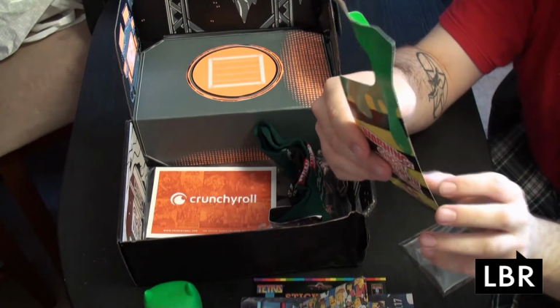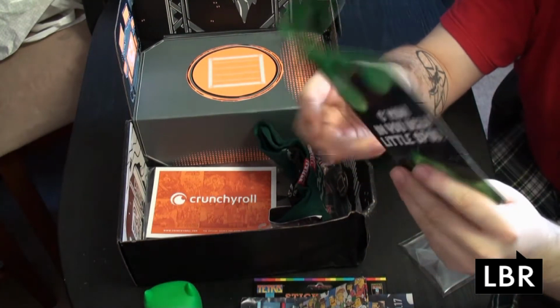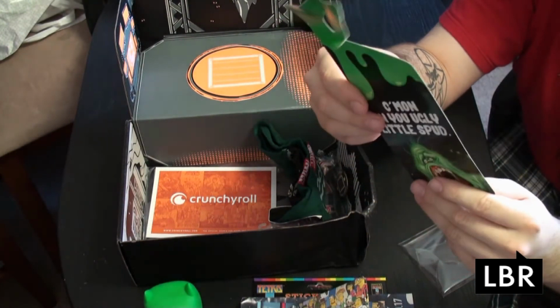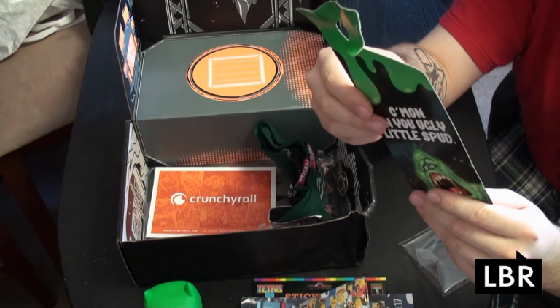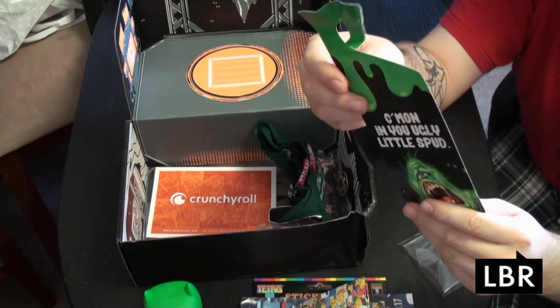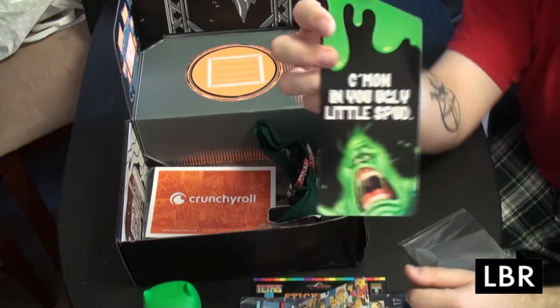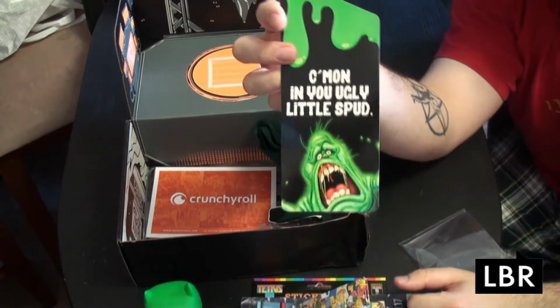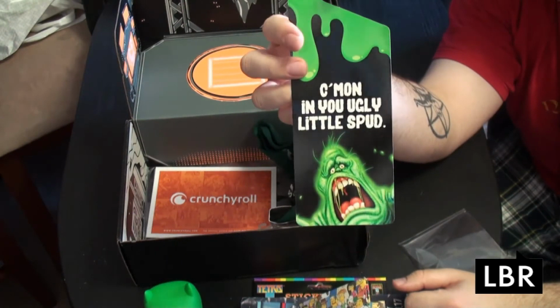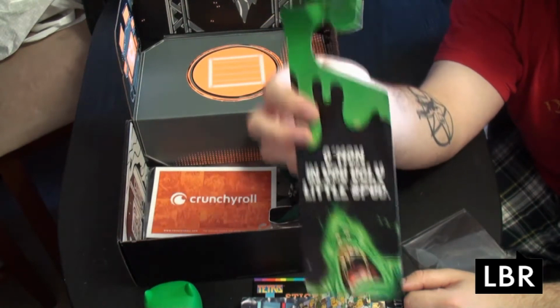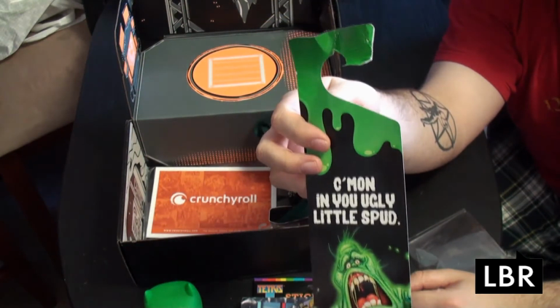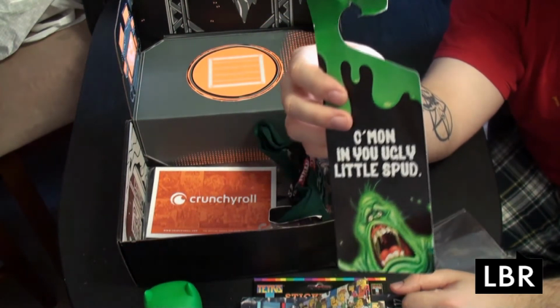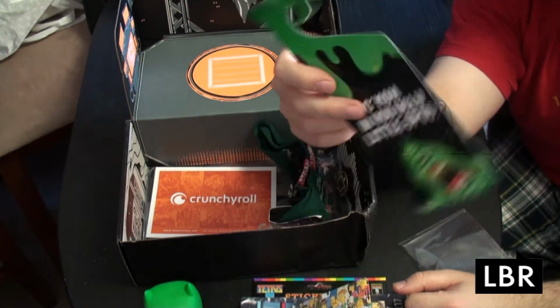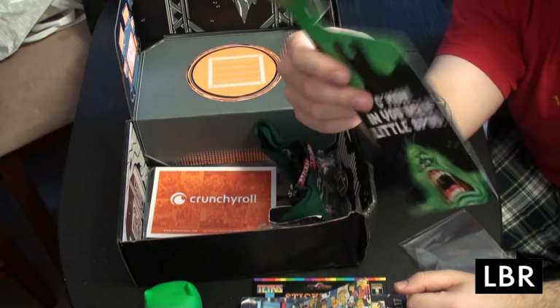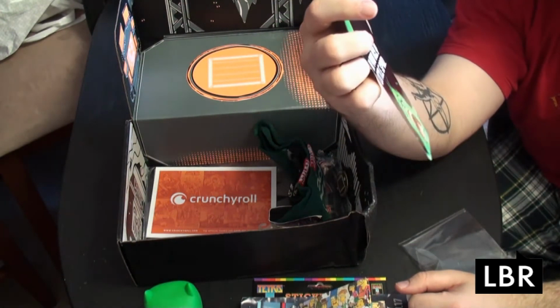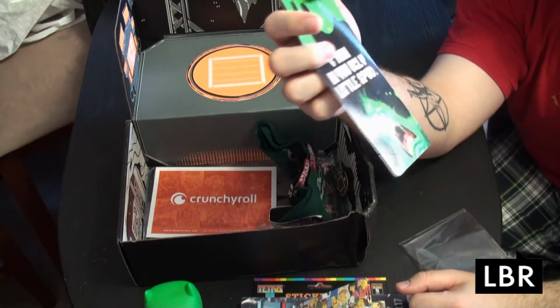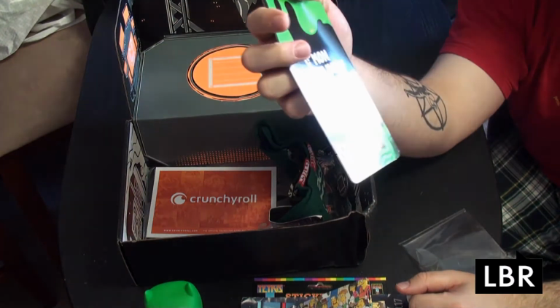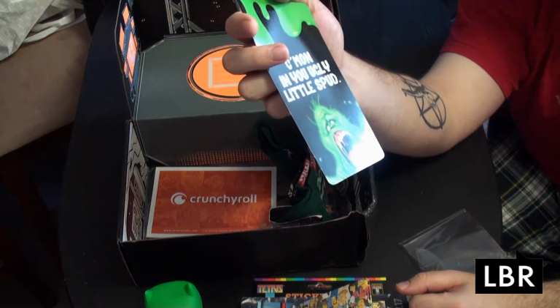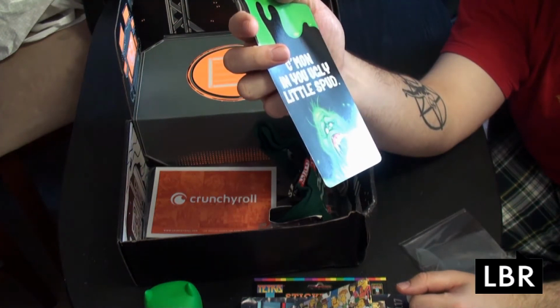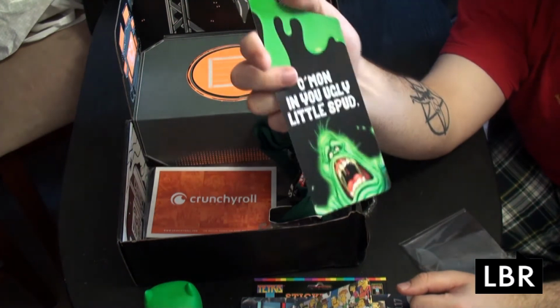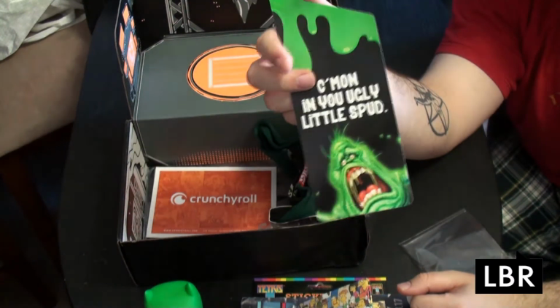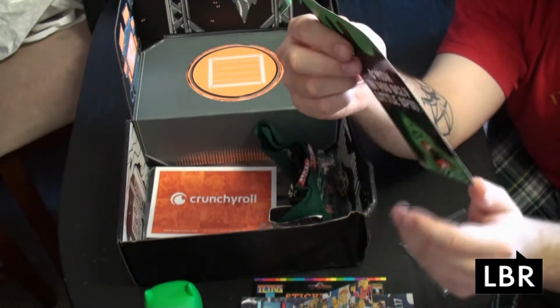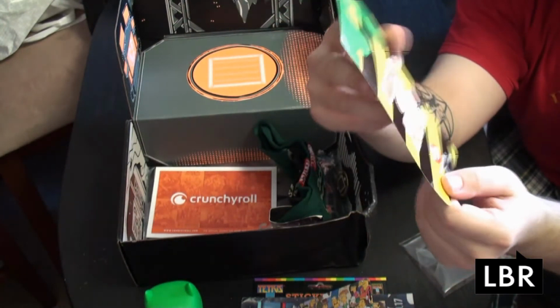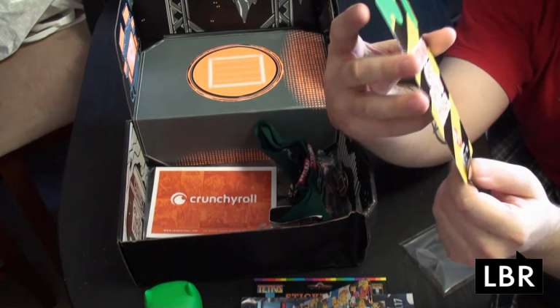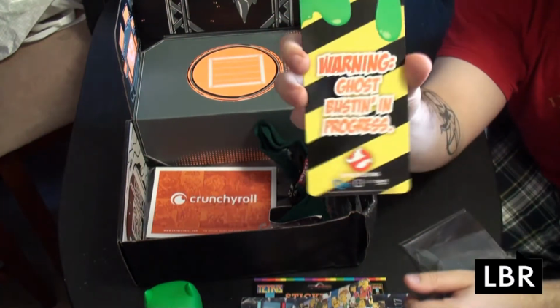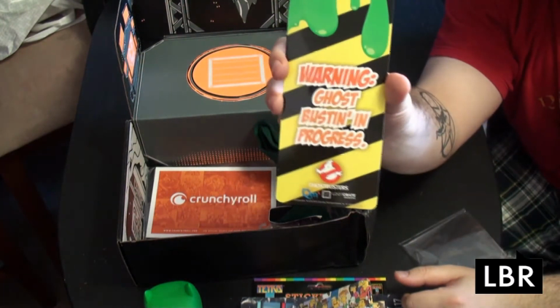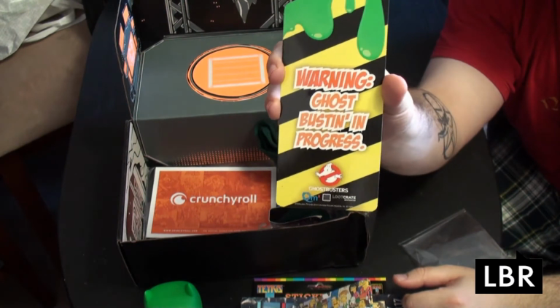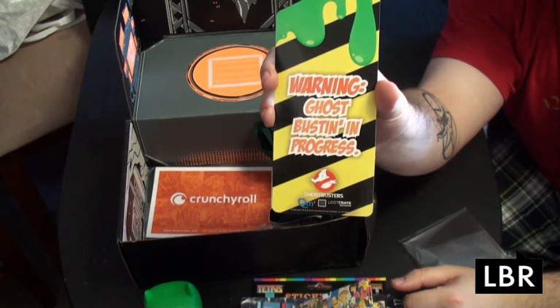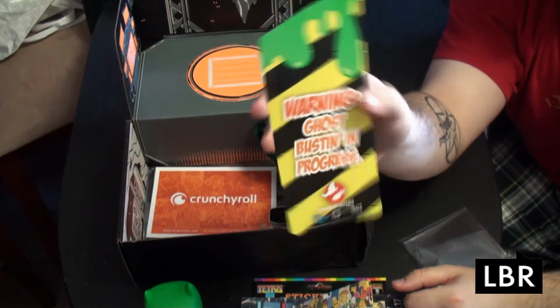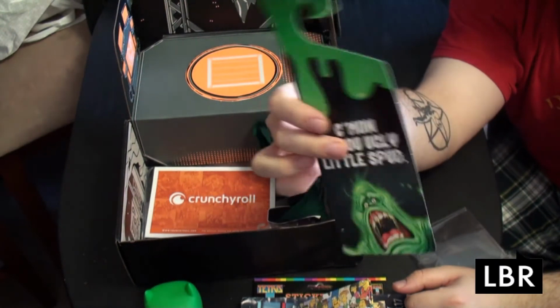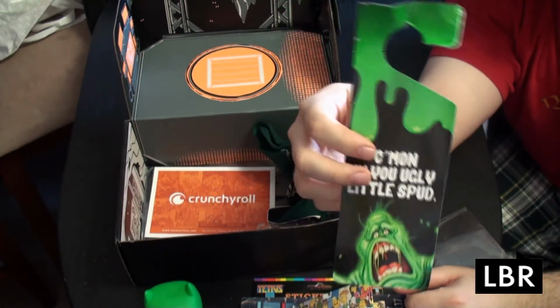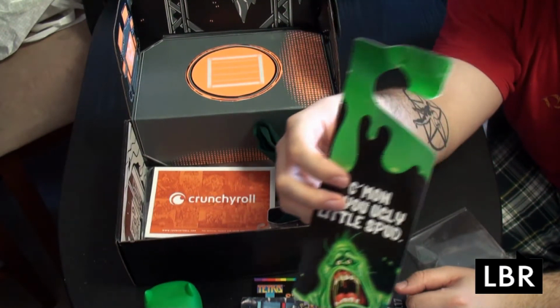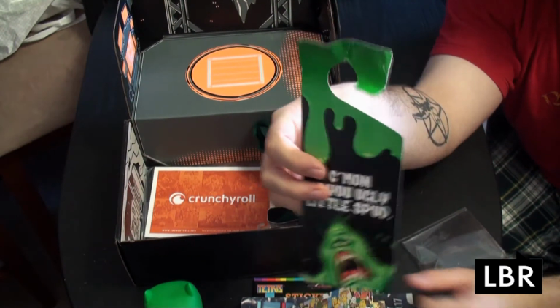We have a Slimer from Ghostbusters door hanger thing. One side says 'come on in, you ugly little spud.' On the other side, 'warning, Ghostbustin' in progress.' So there you go. If only it wasn't destroyed.